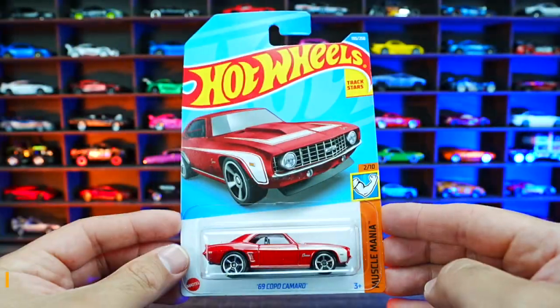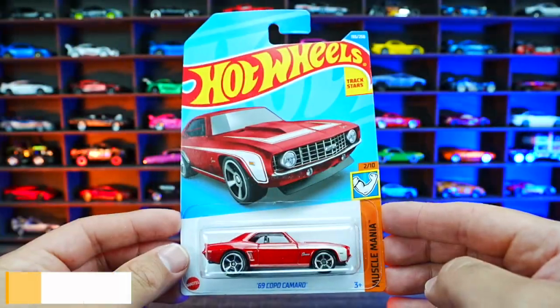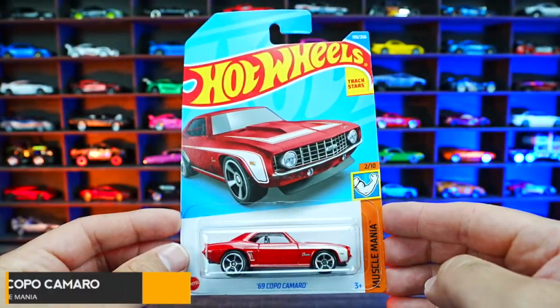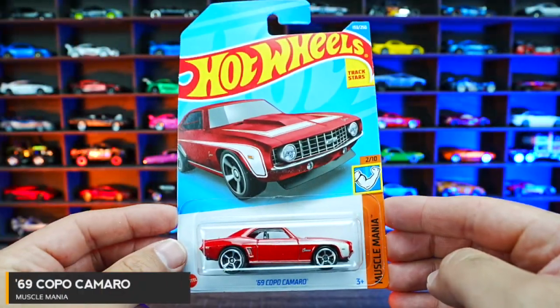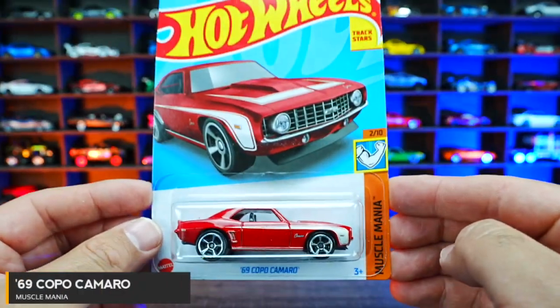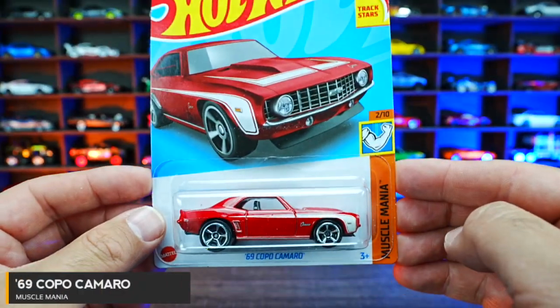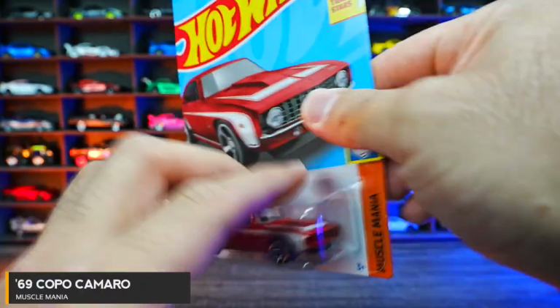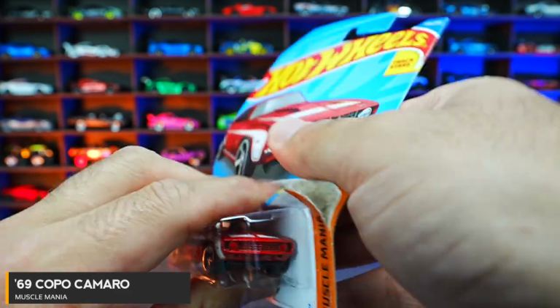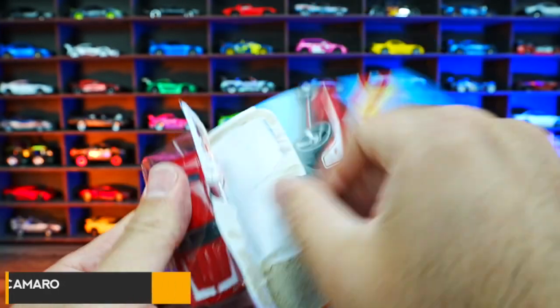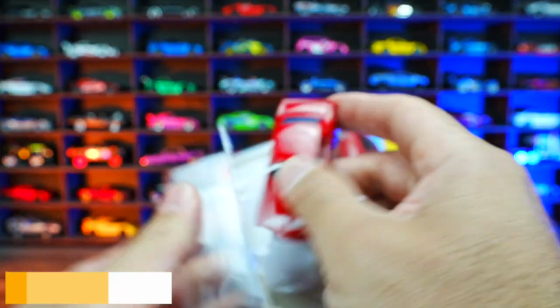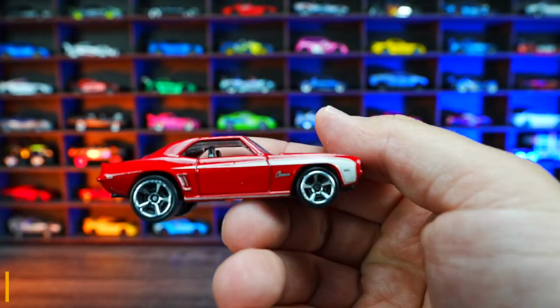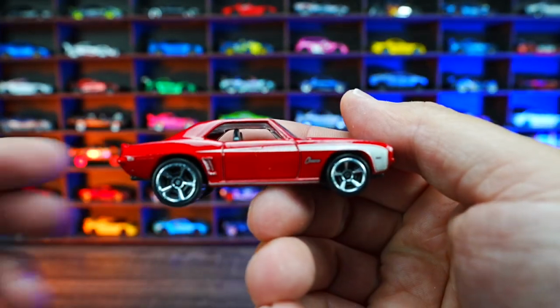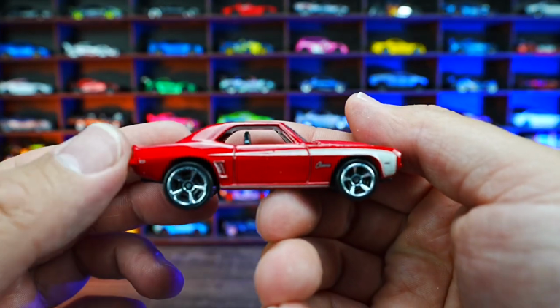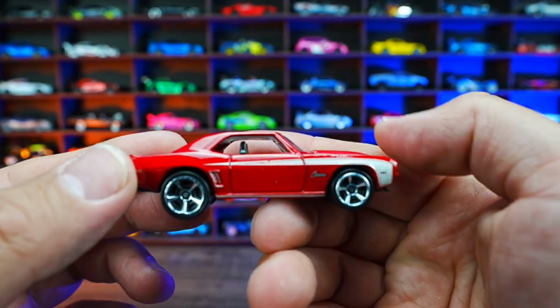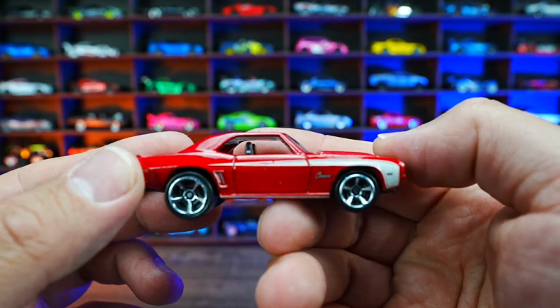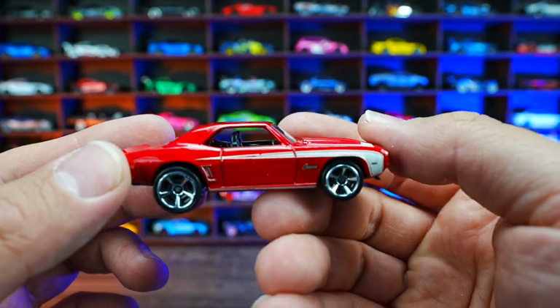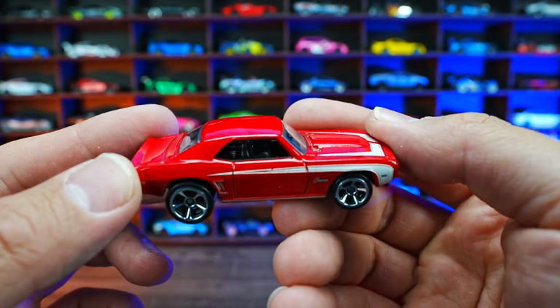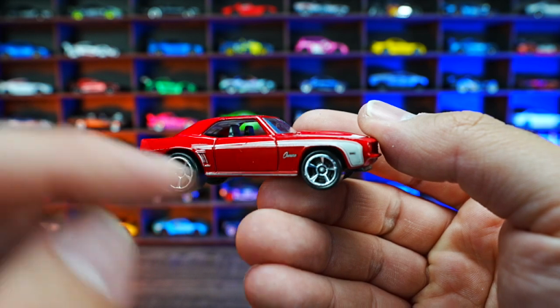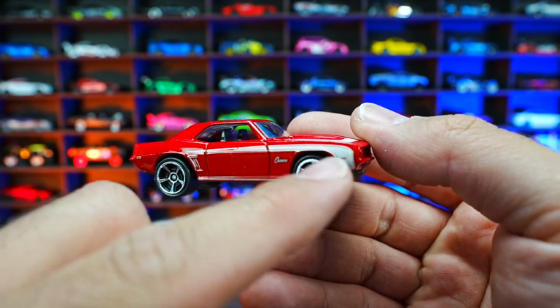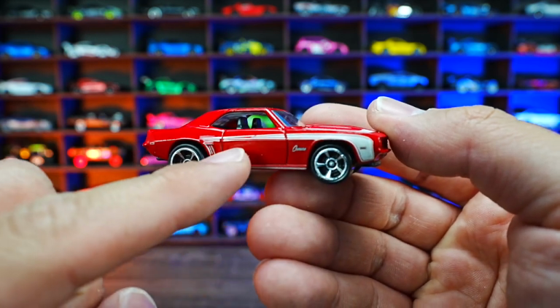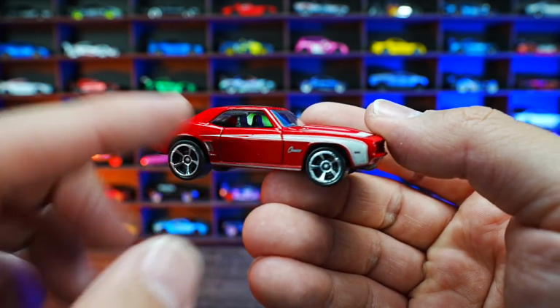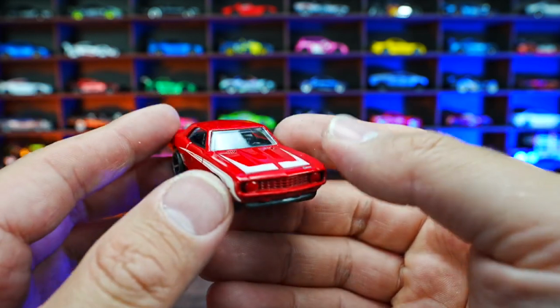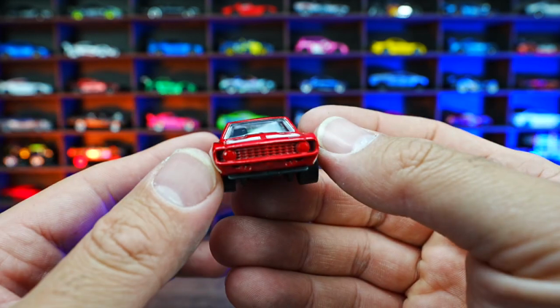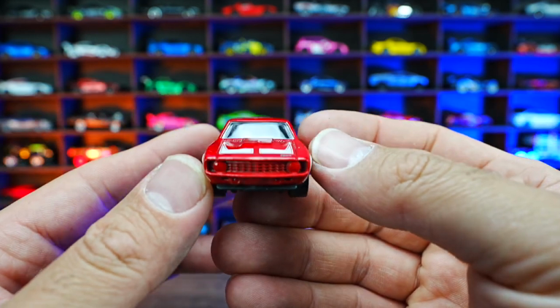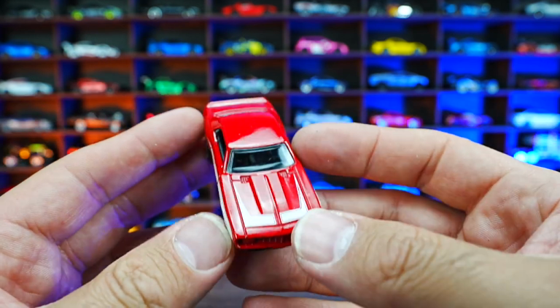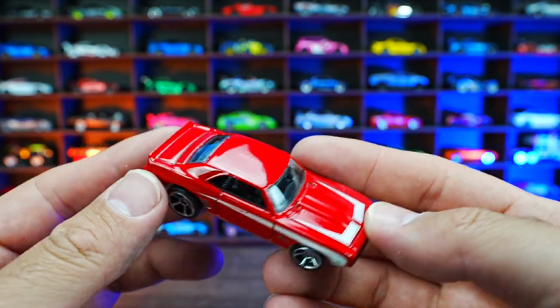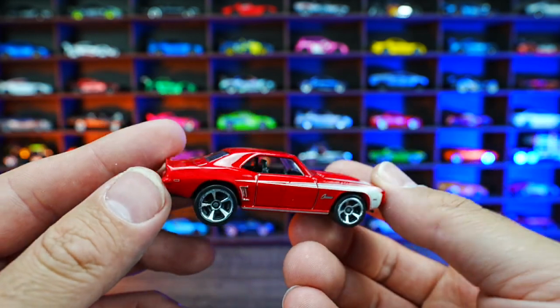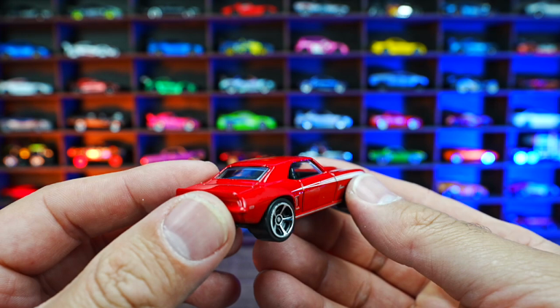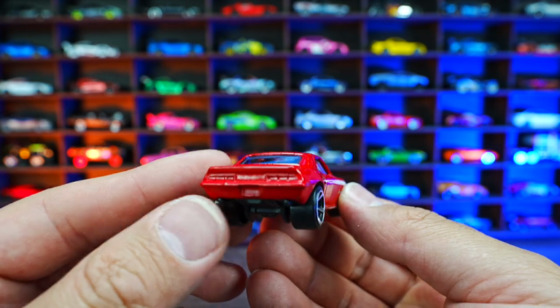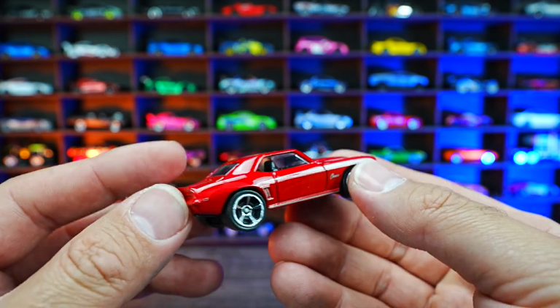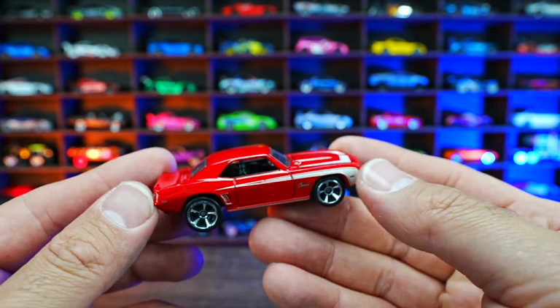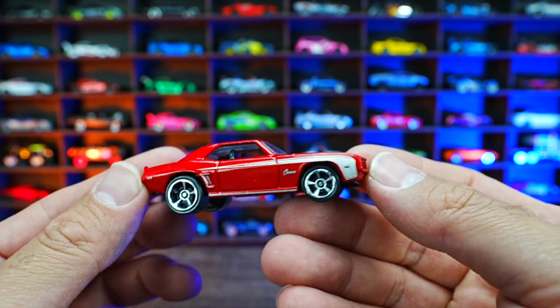69 Copo Camaro from Muscle Mania. Love the gloss red look of this one. You can see that nice white striping around the sides right there. Just a very classic overall look — very, very clean Copo Camaro.